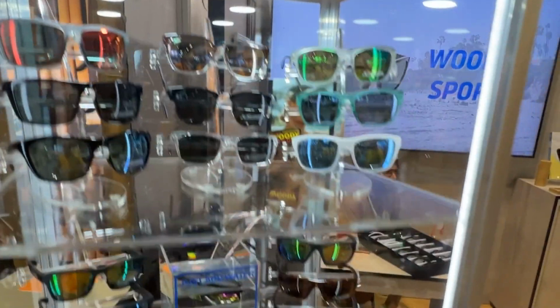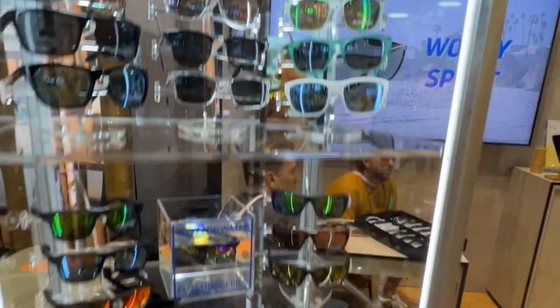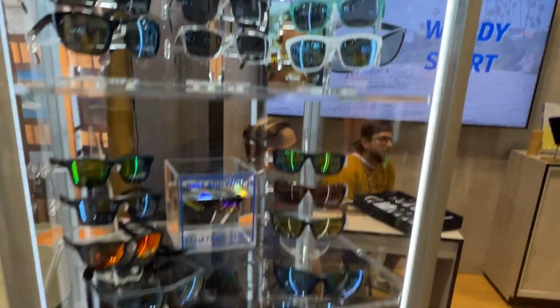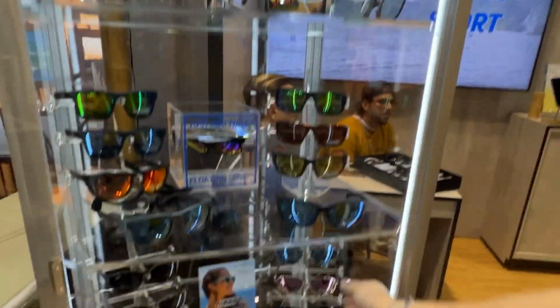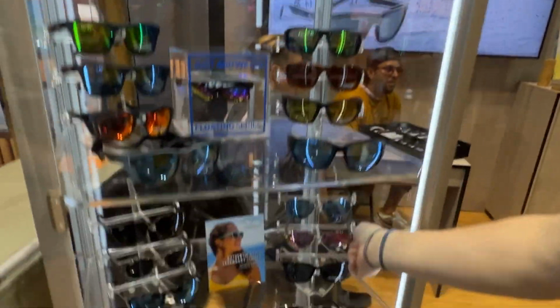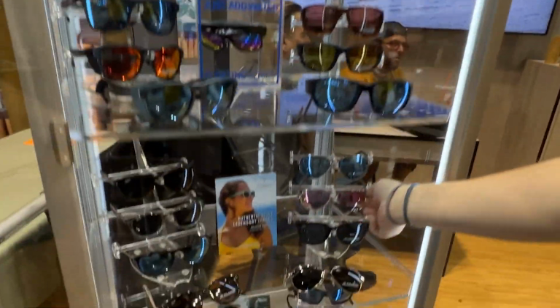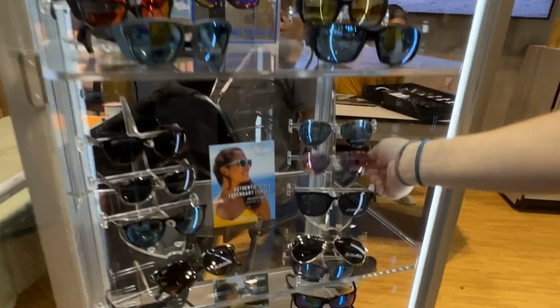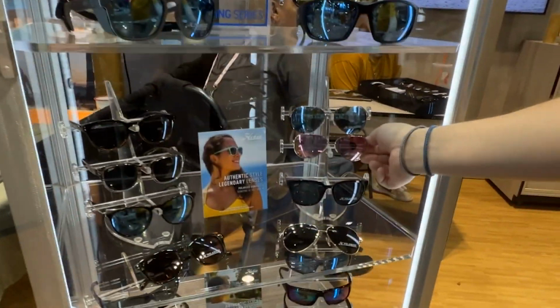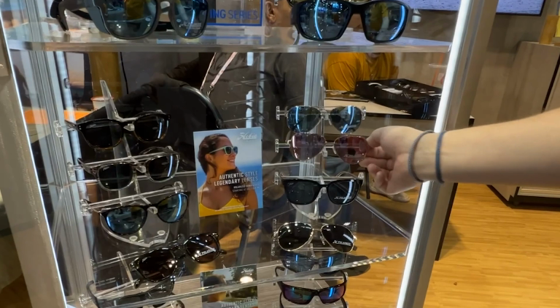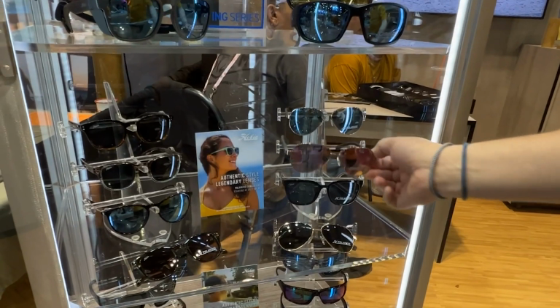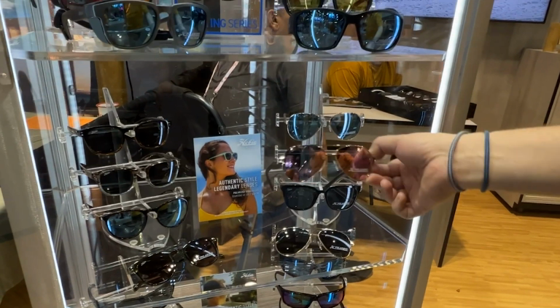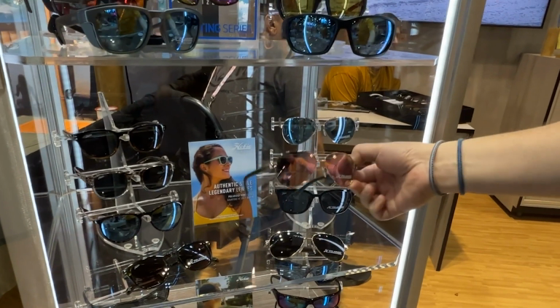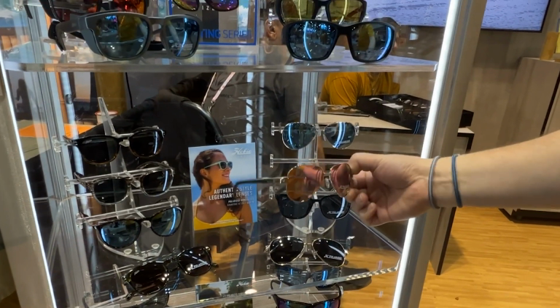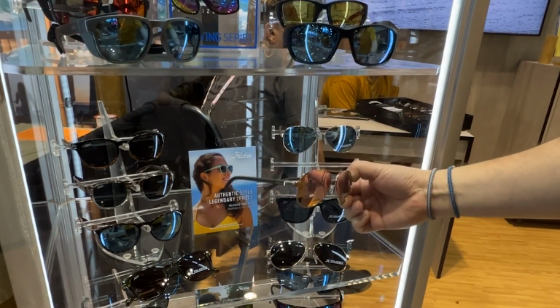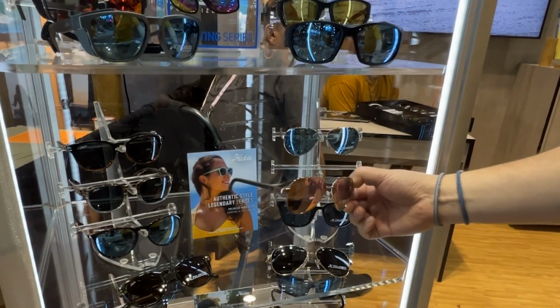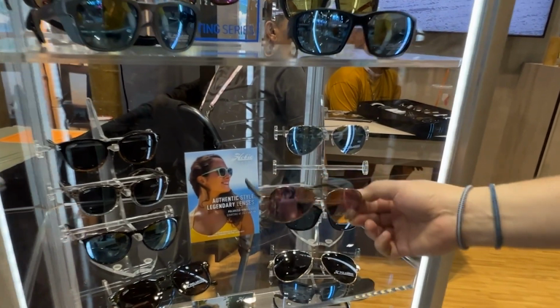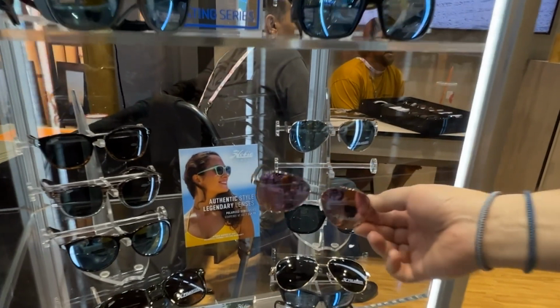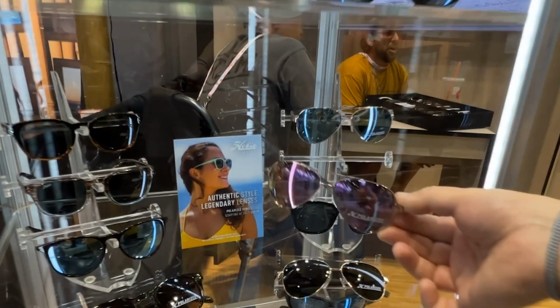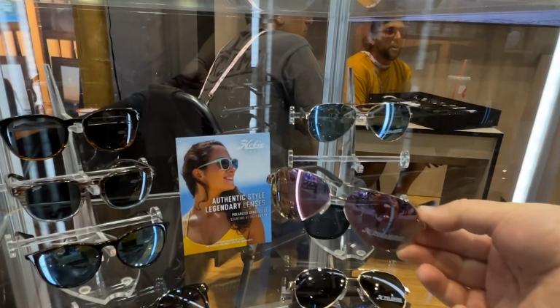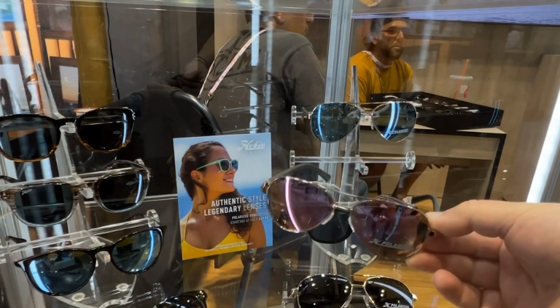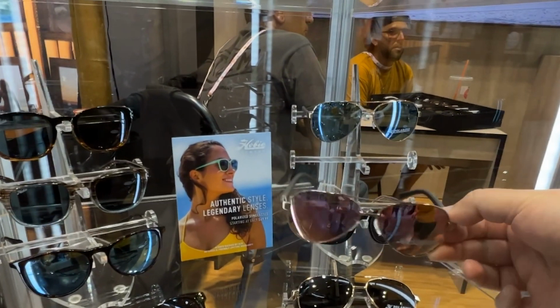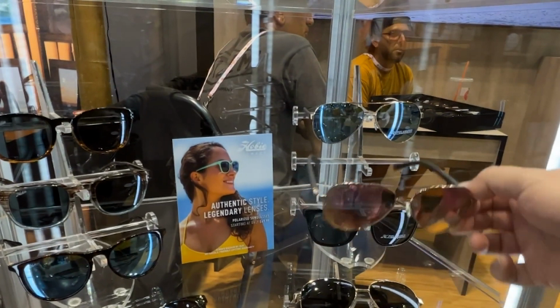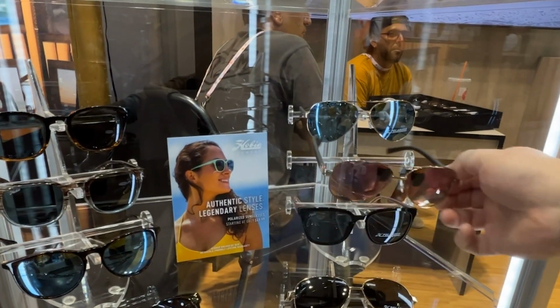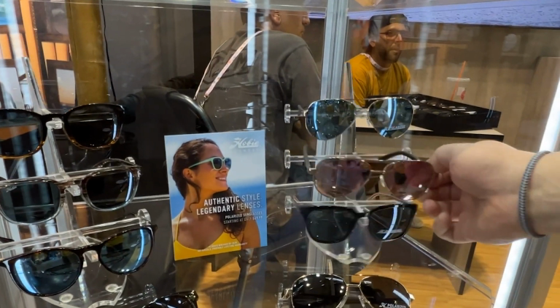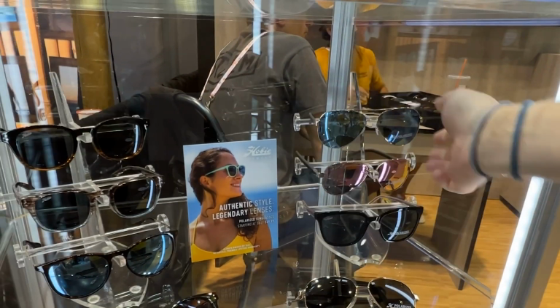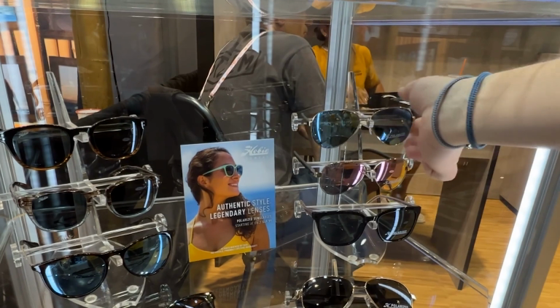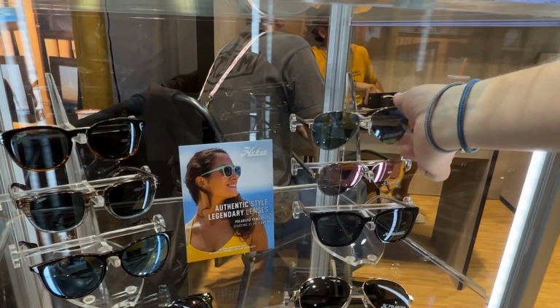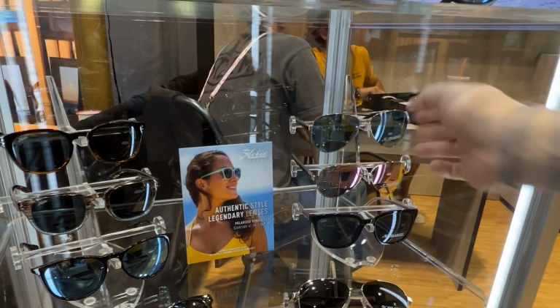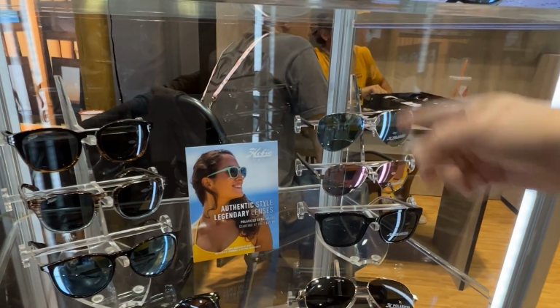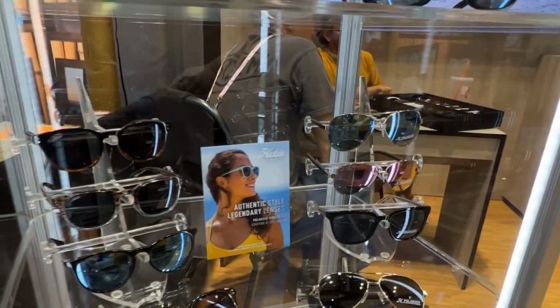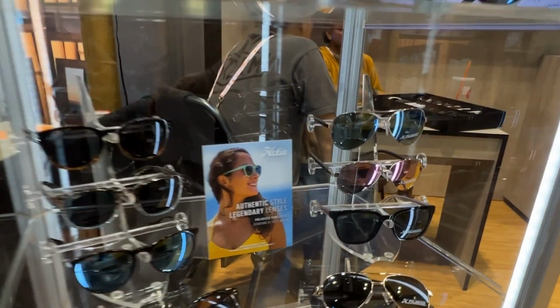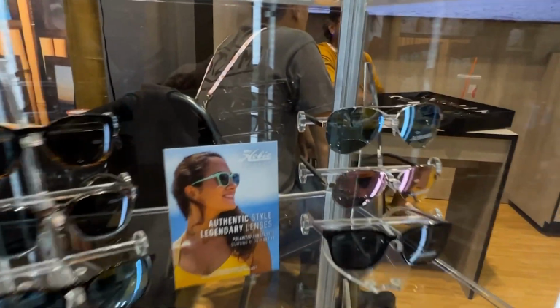We also have Loma, which is a smaller version of Broad. A lot of women are really enjoying this style. It comes in rose gold with different mirror colors and a gray.